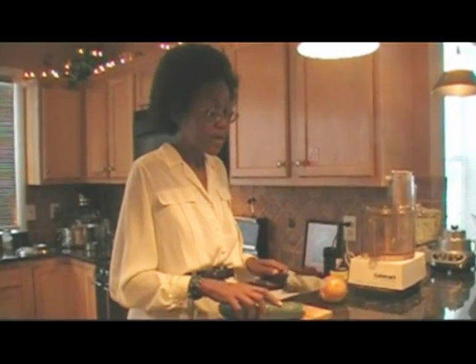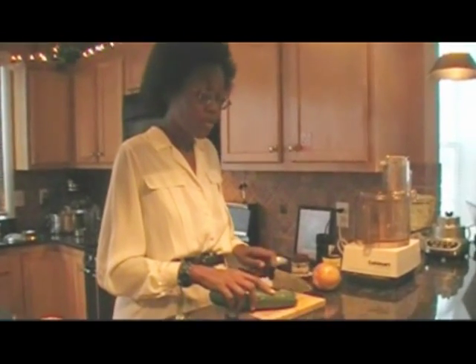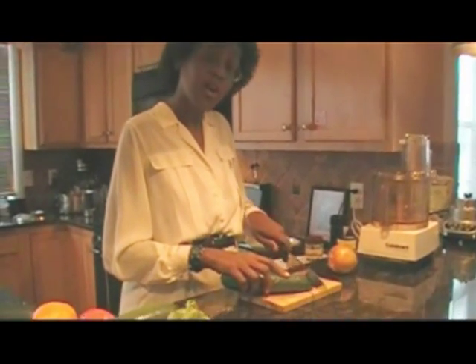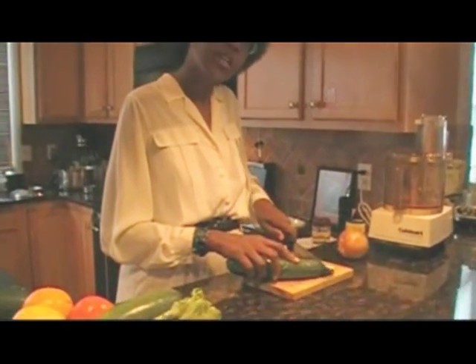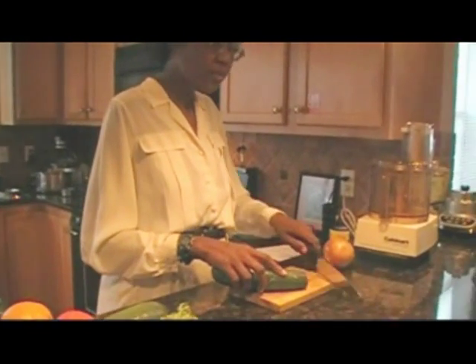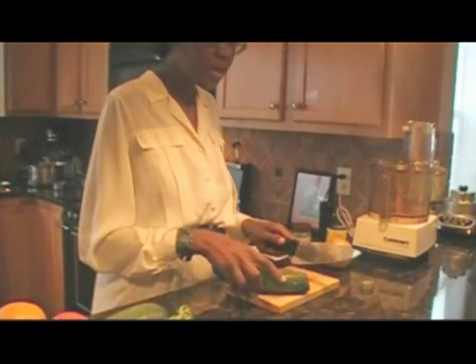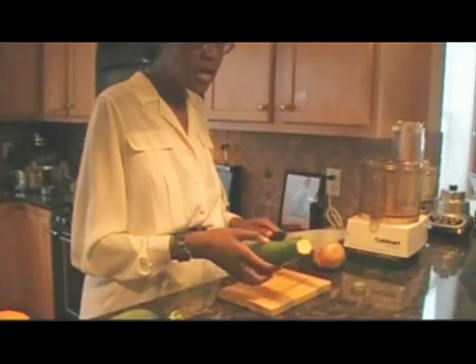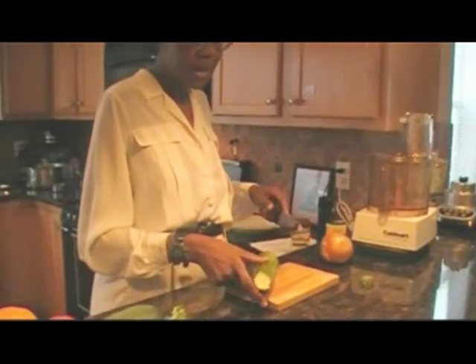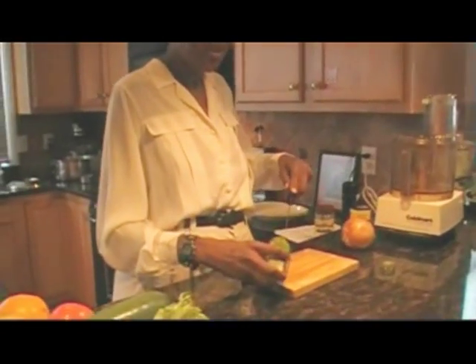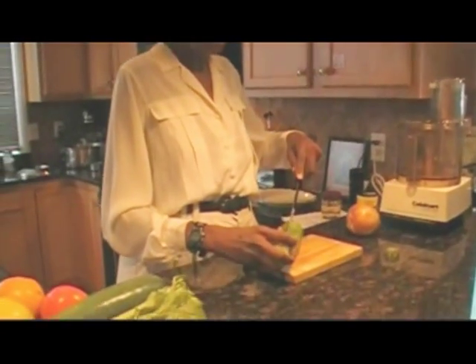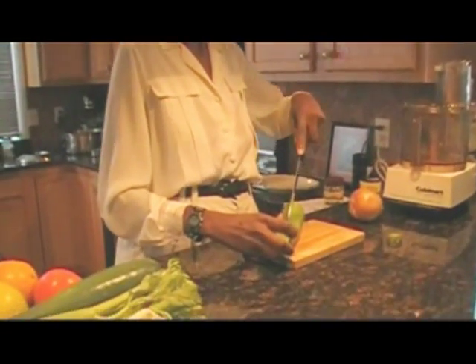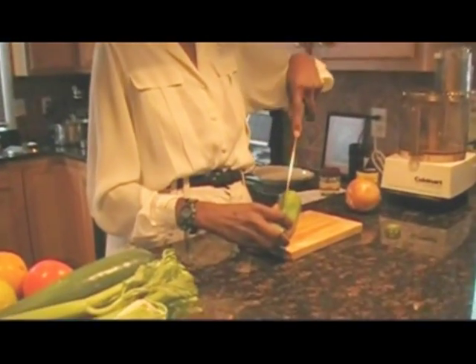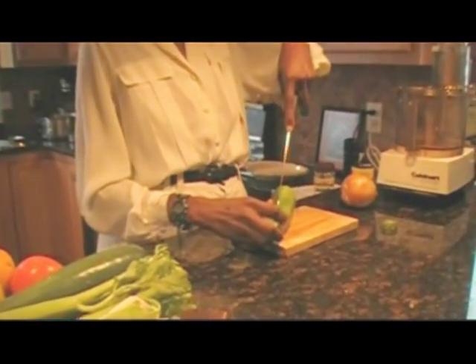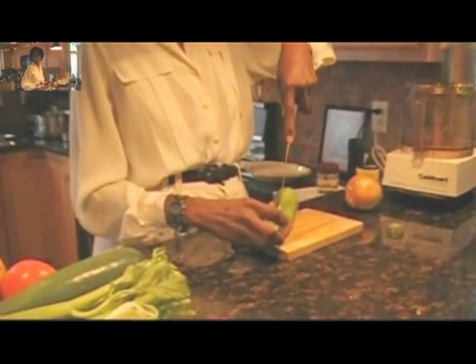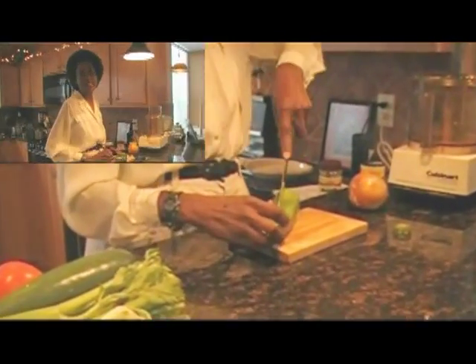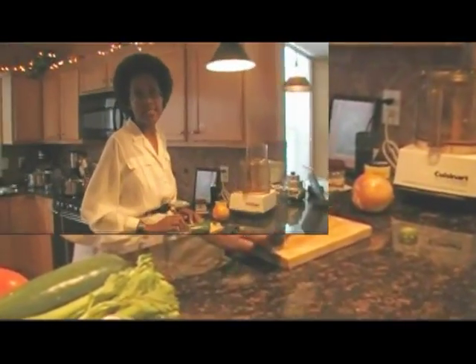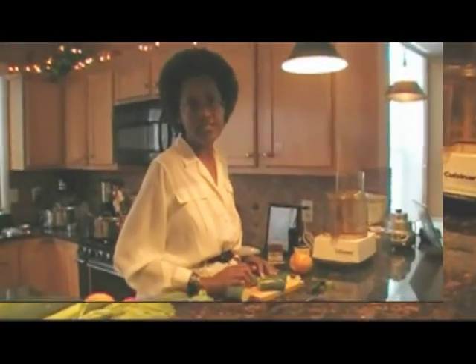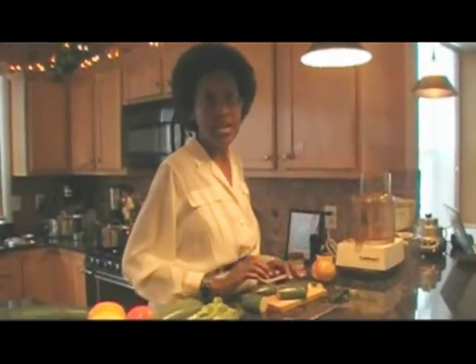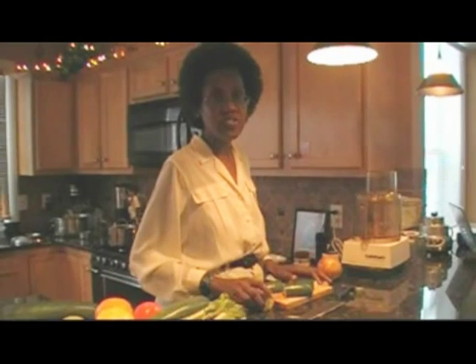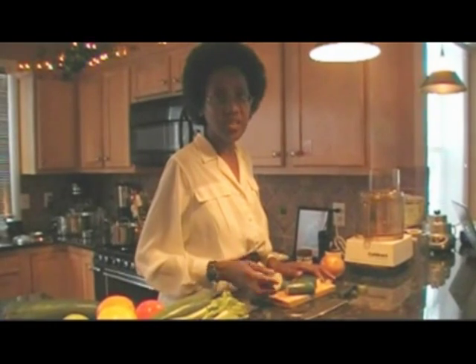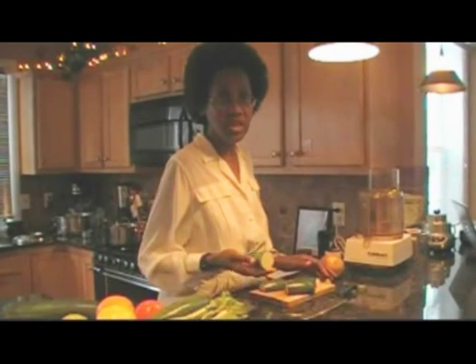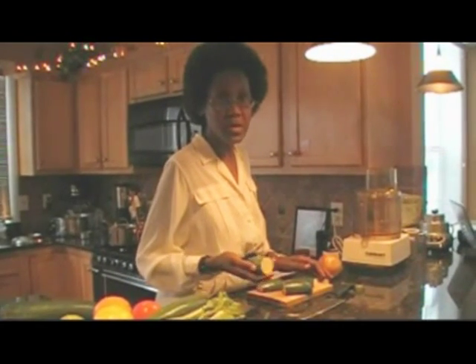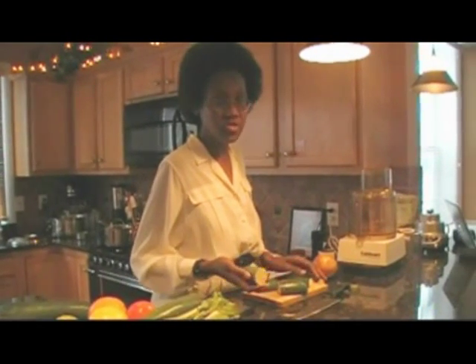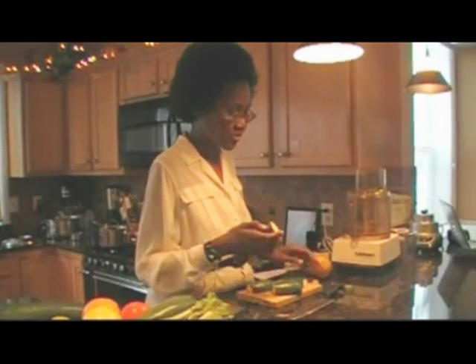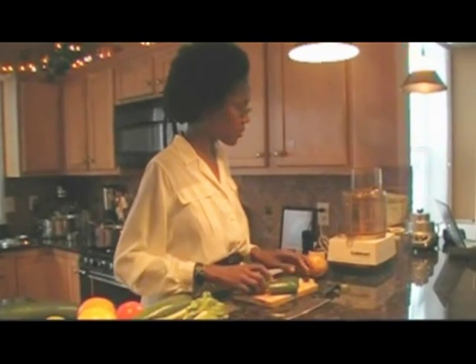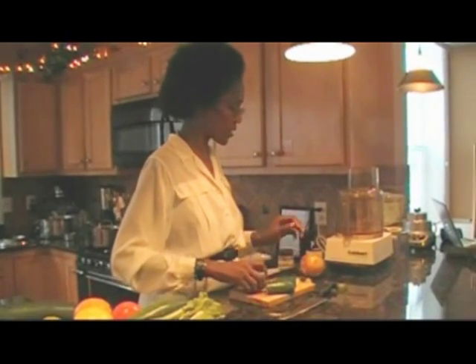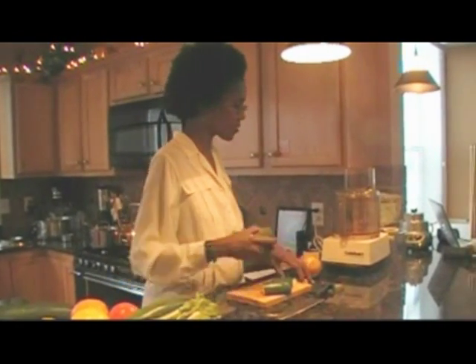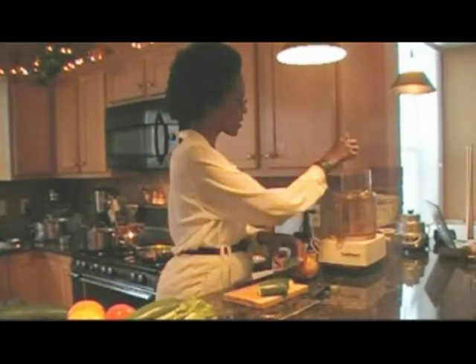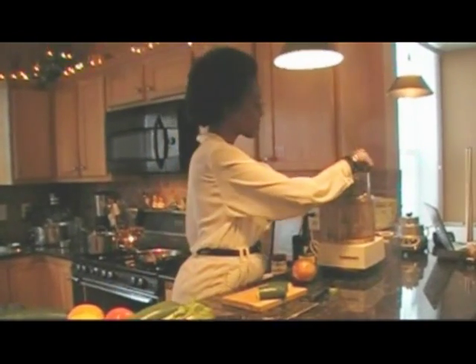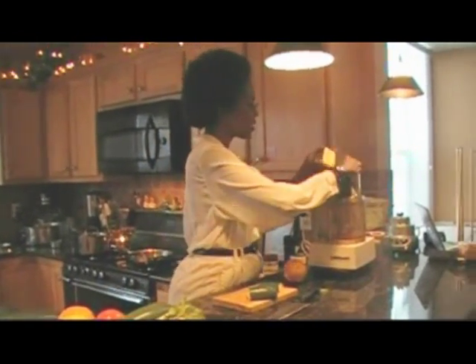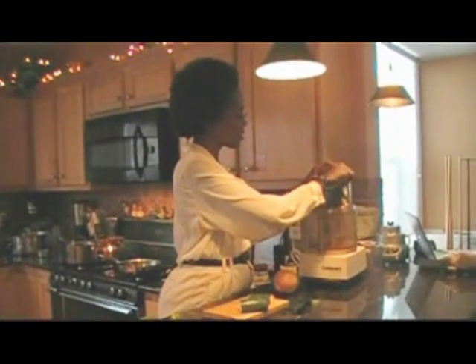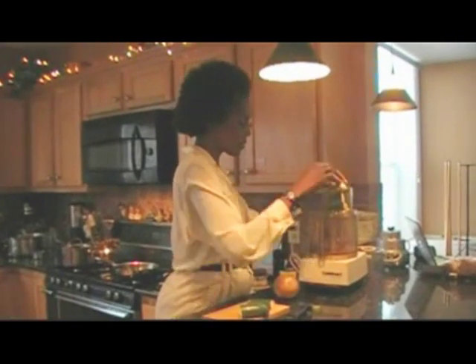The reason it also helps with hypertension is because hypertension is the same as arthritis, only in your blood vessels. So zucchini is an excellent detoxifier, and we're just going to cut this in small enough chunks to fit into our food processor. We're just going to take this and put it in here.